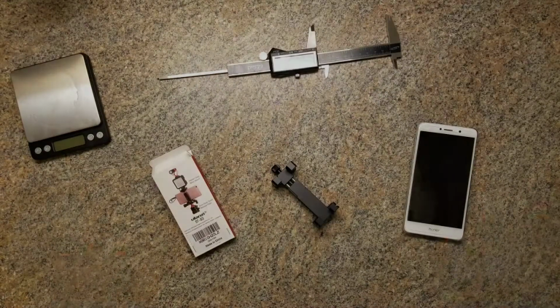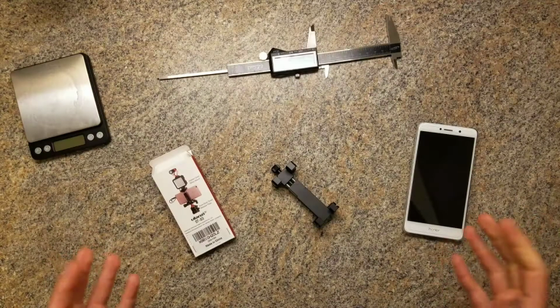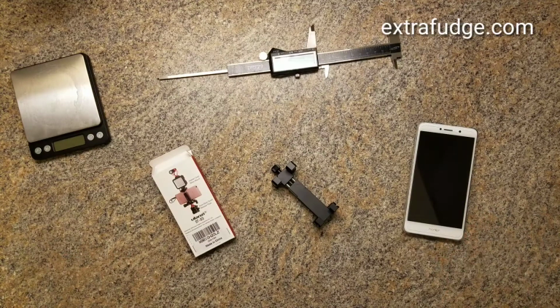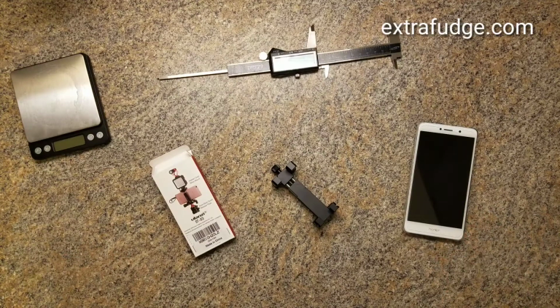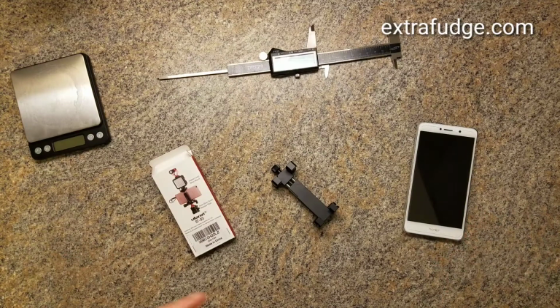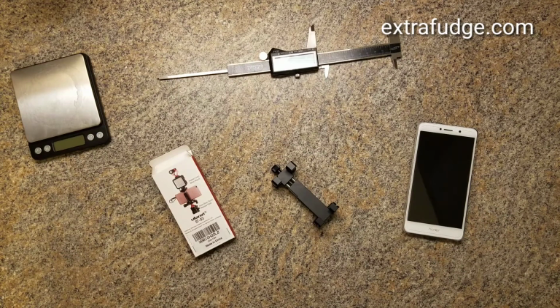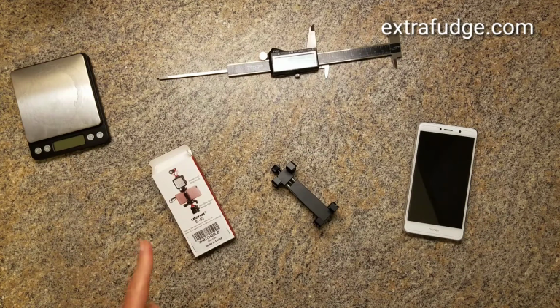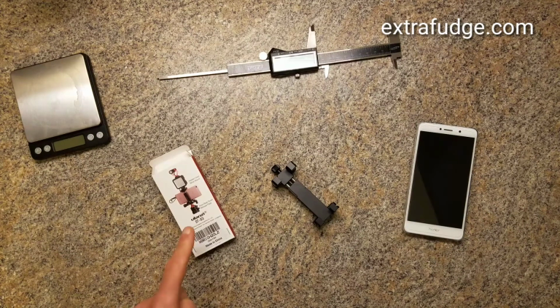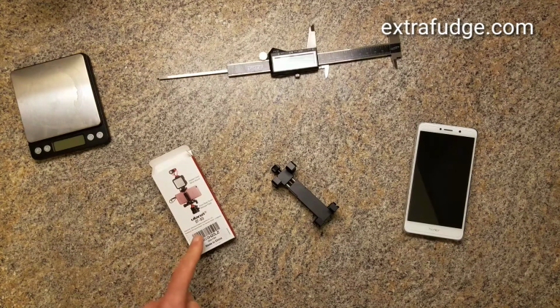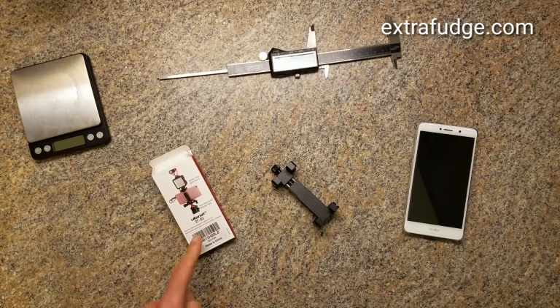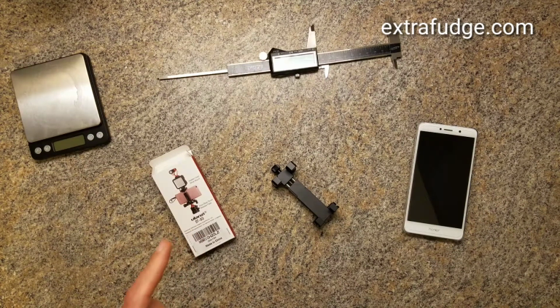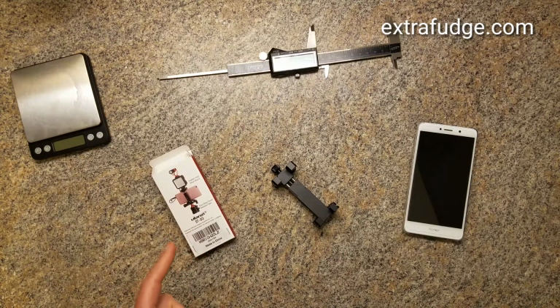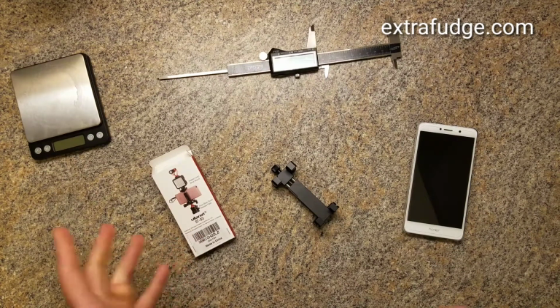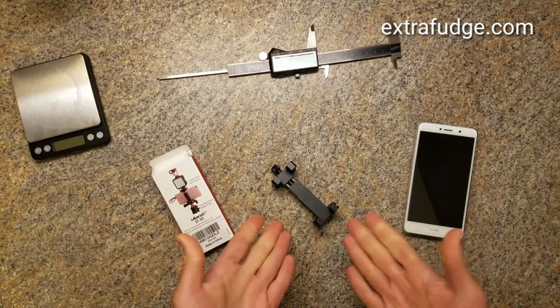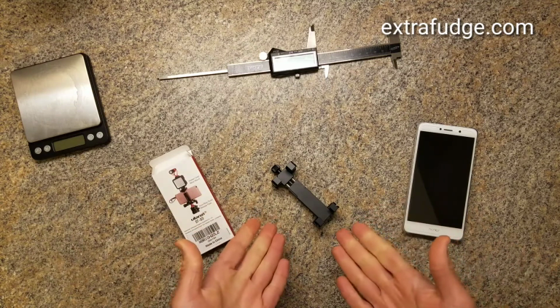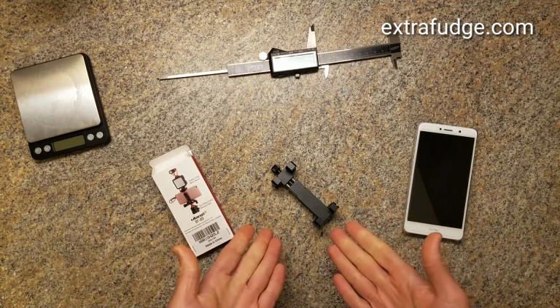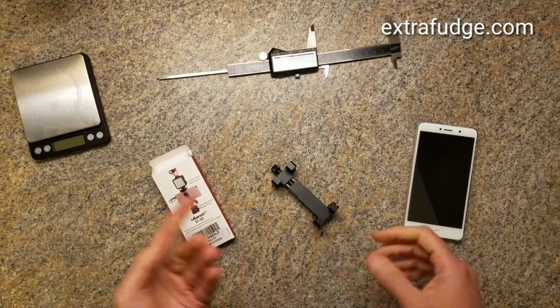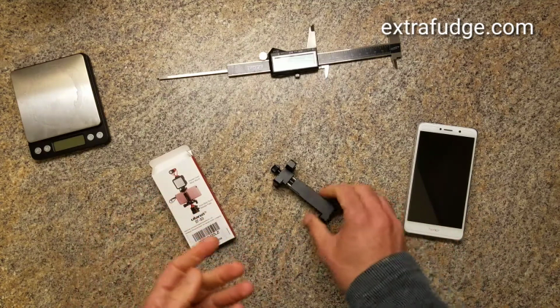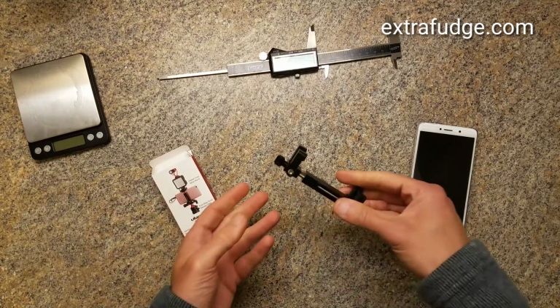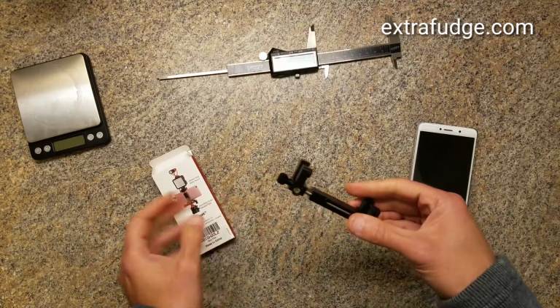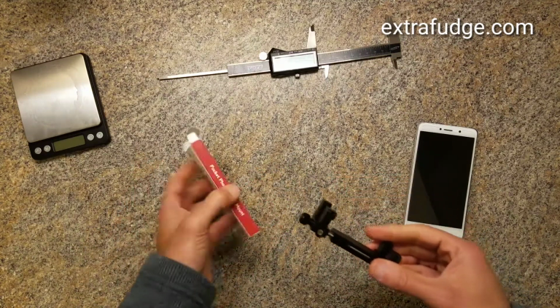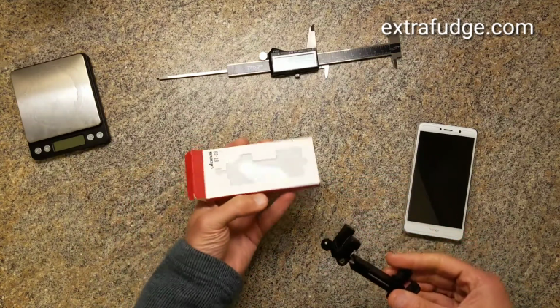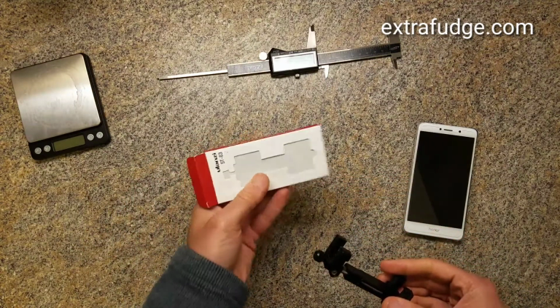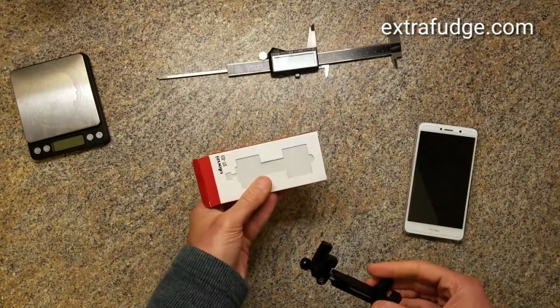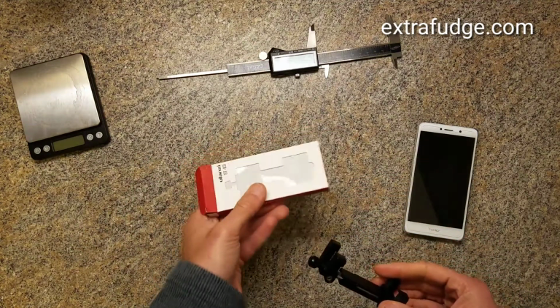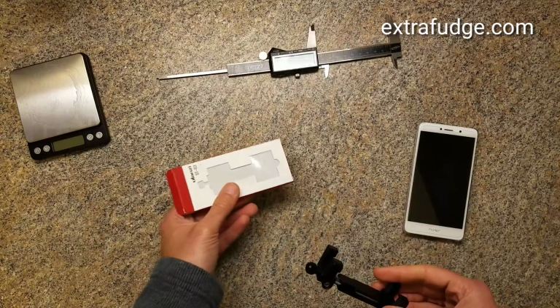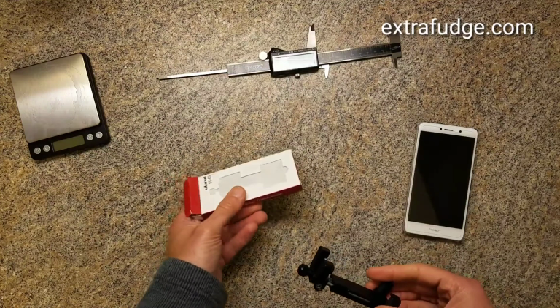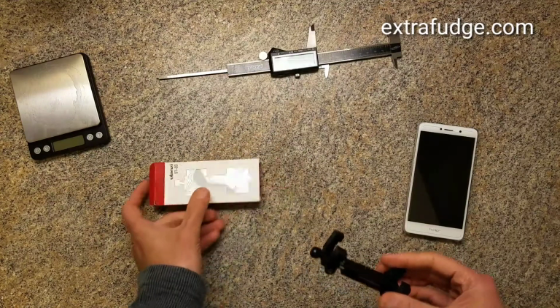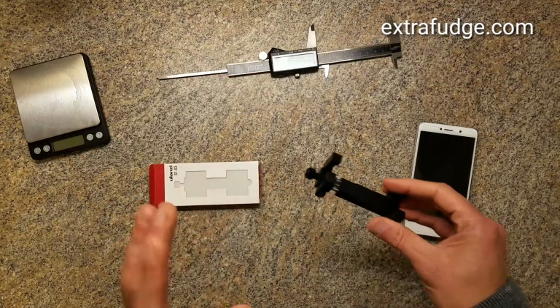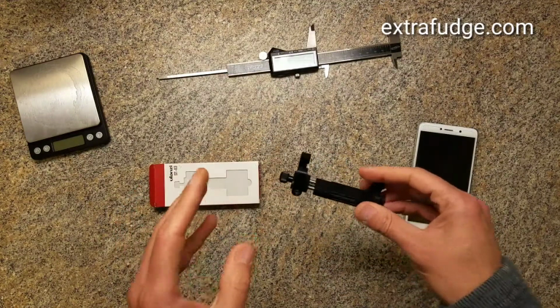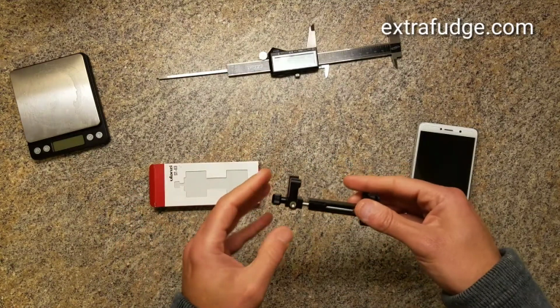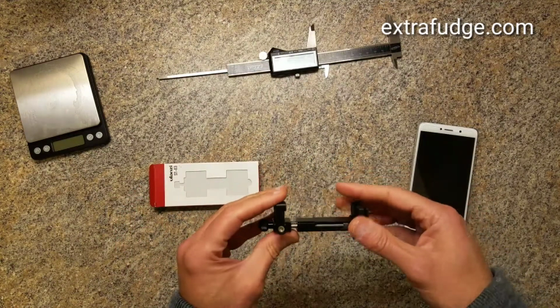Hi everybody. Today I'm going to review the Ulanzi ST03 cell phone holder, and this is it. It comes in this really tiny box and I just love this product.